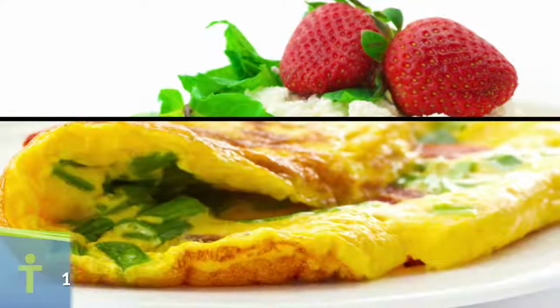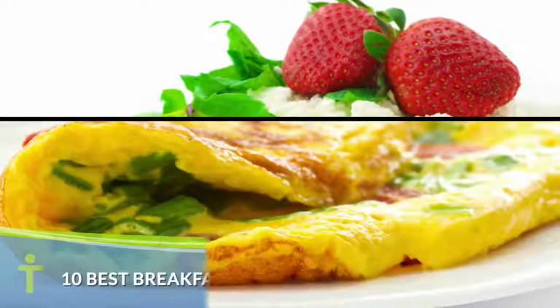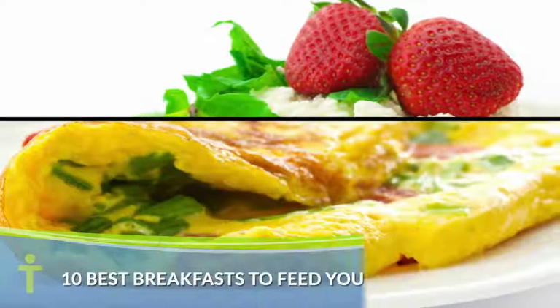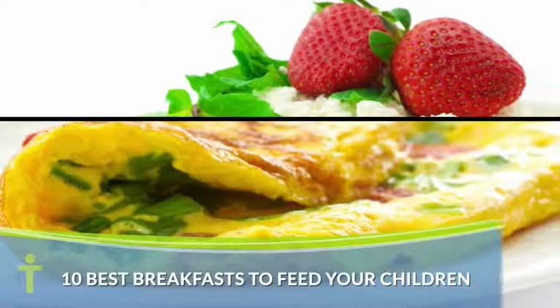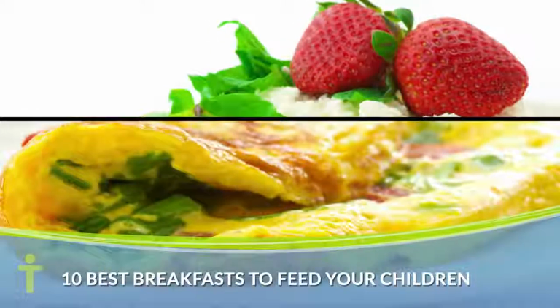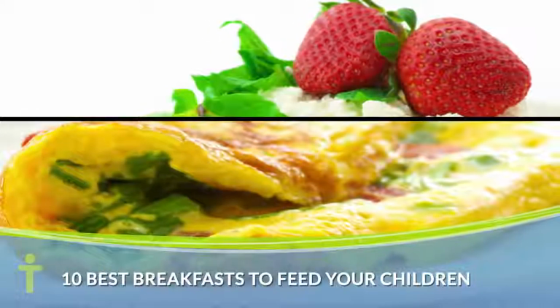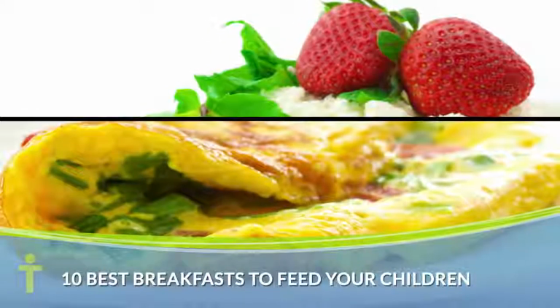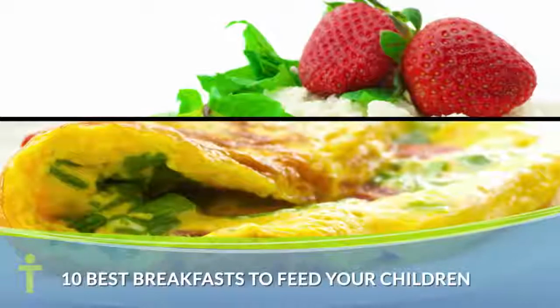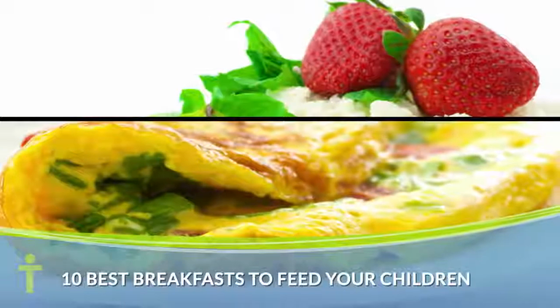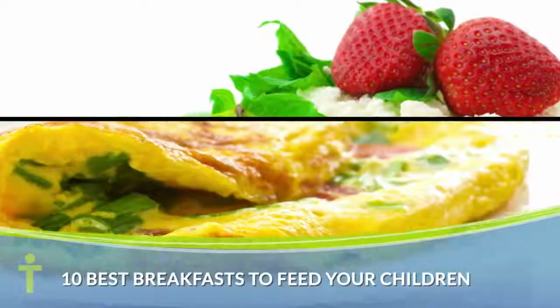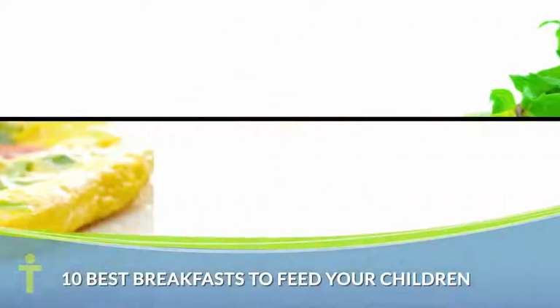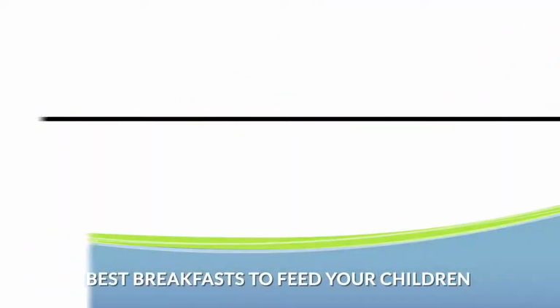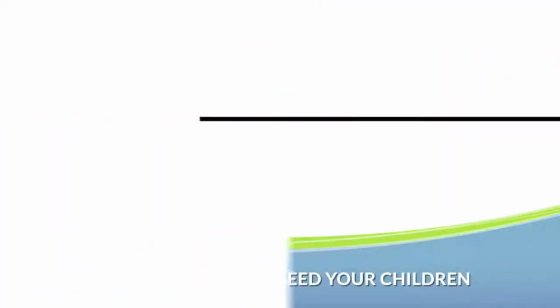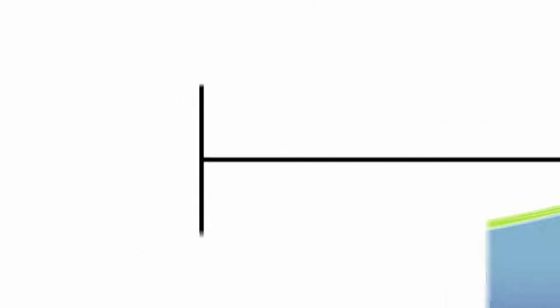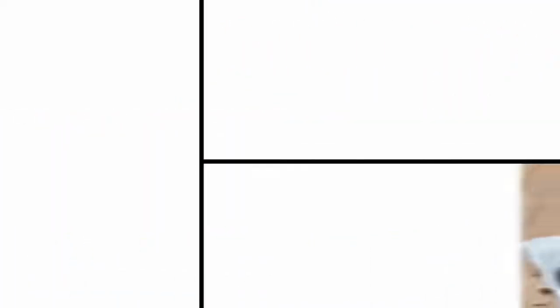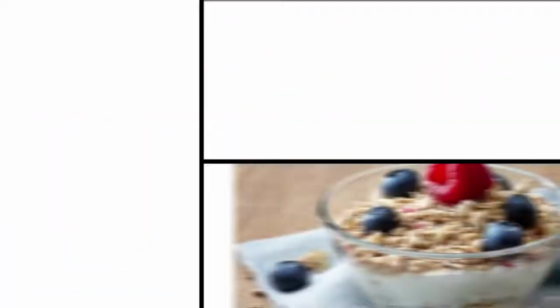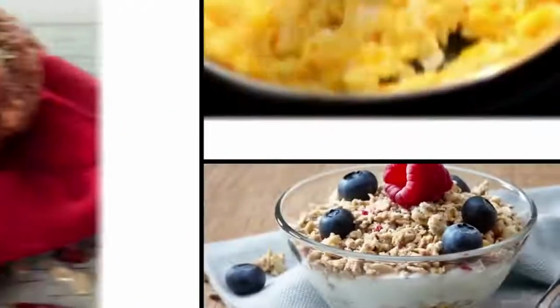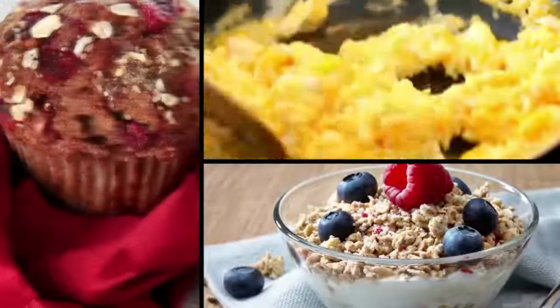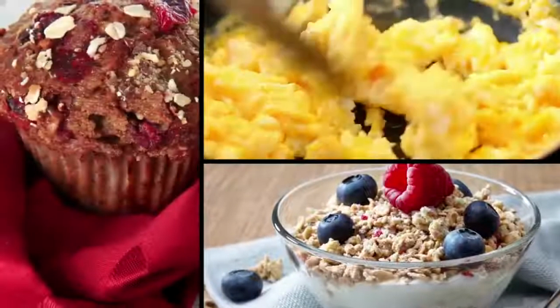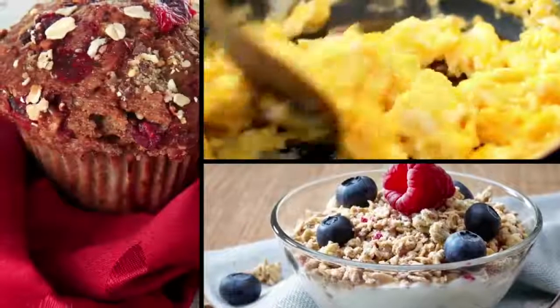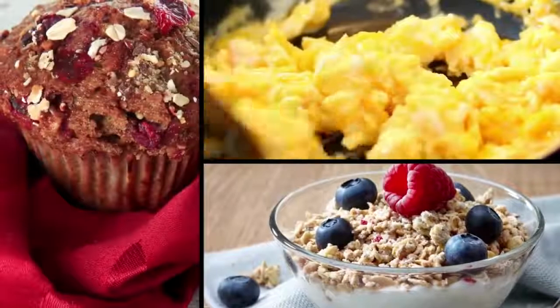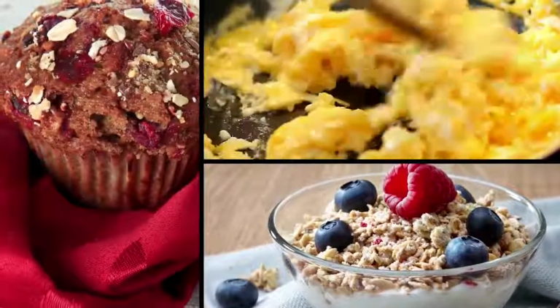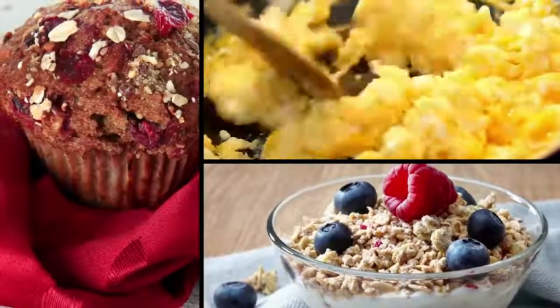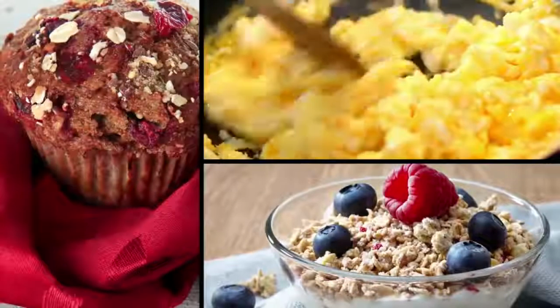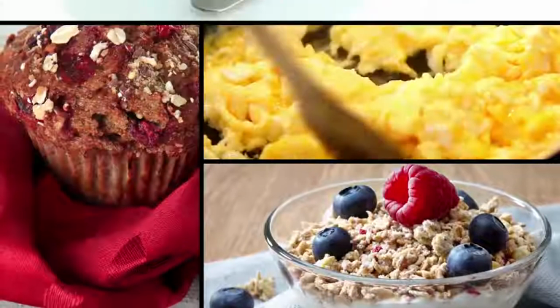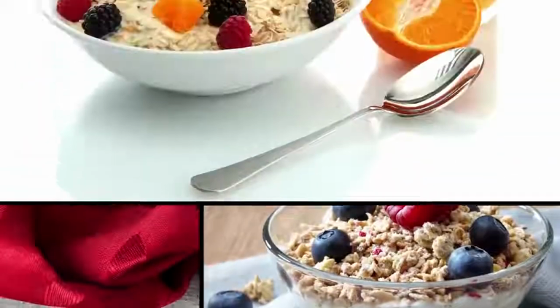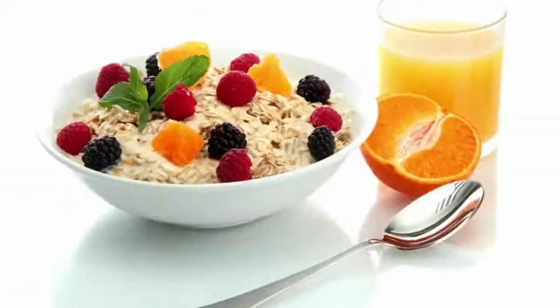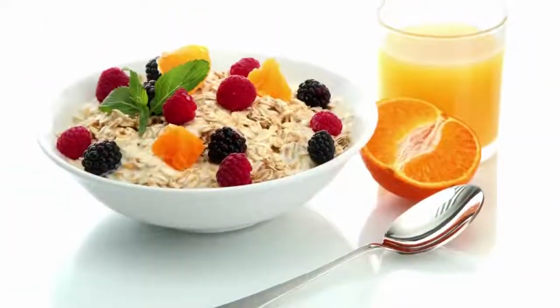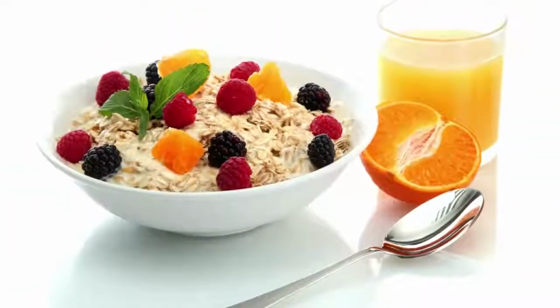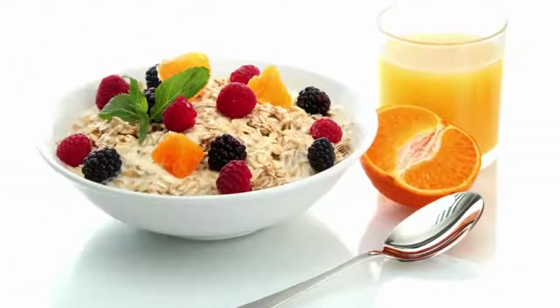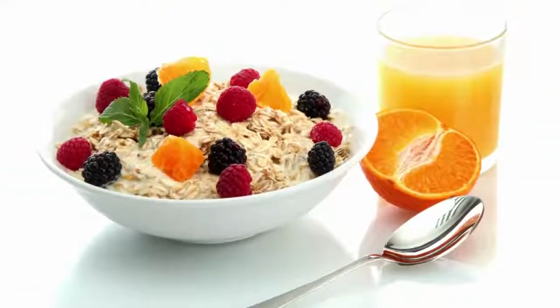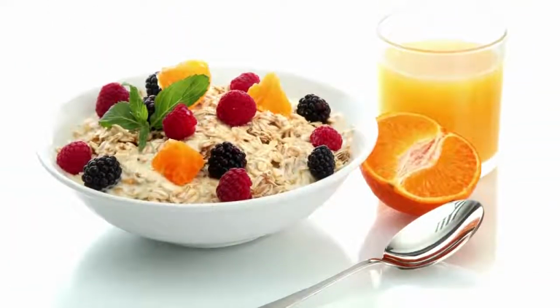Setting up kids for a full day of learning starts with a nutritious breakfast. This video will tell you 10 great breakfast choices for your children. Don't have time? Prepare some of these great options the night before.